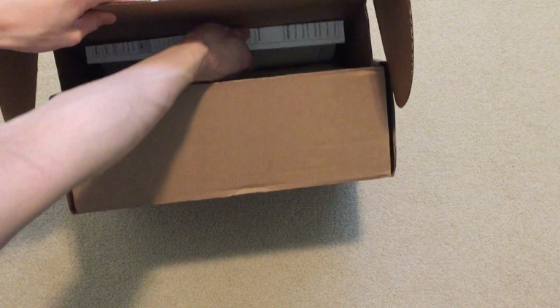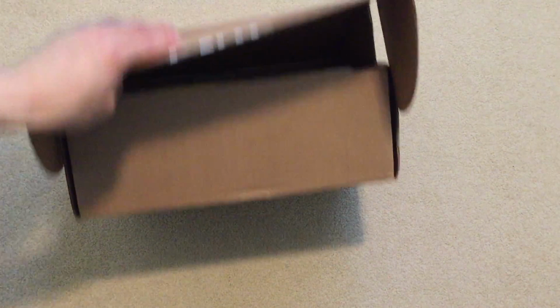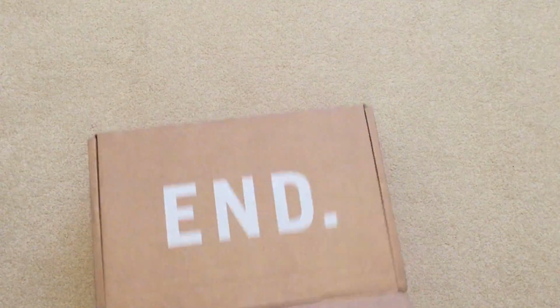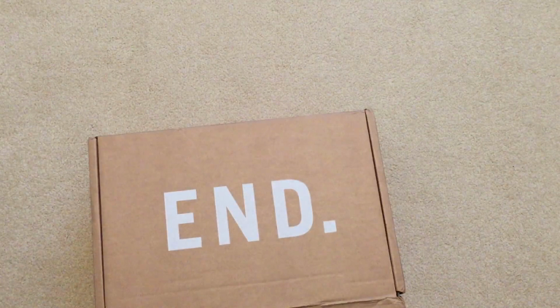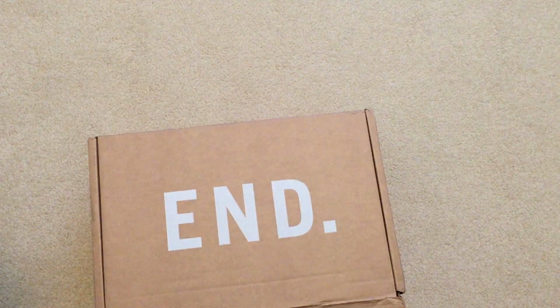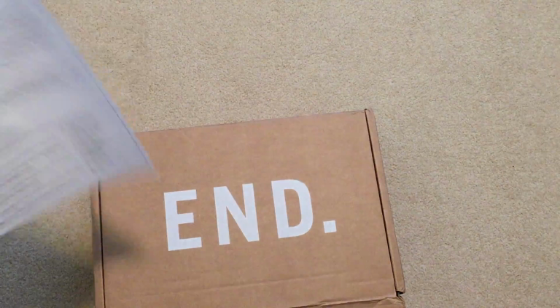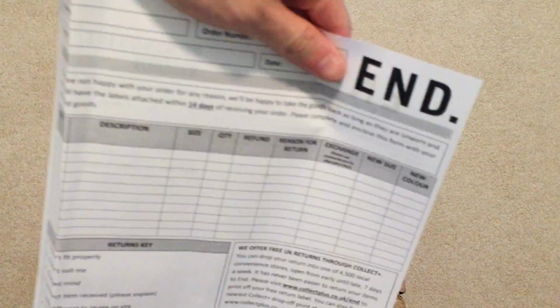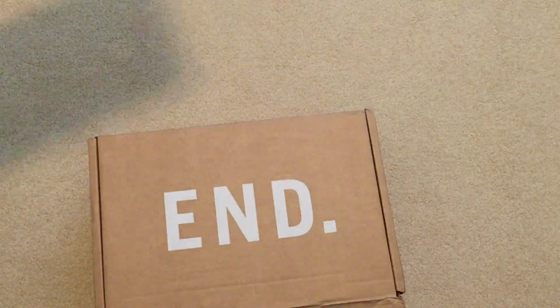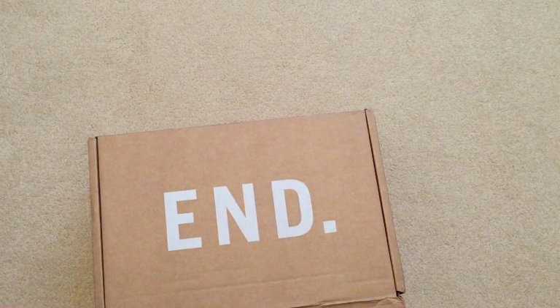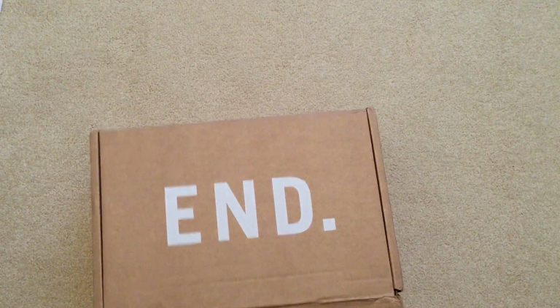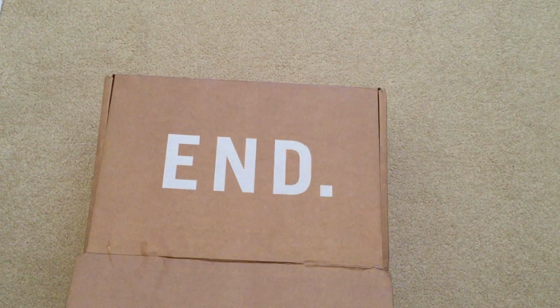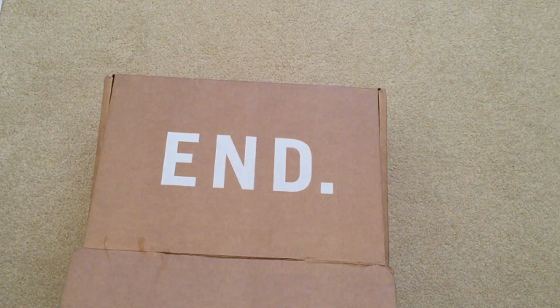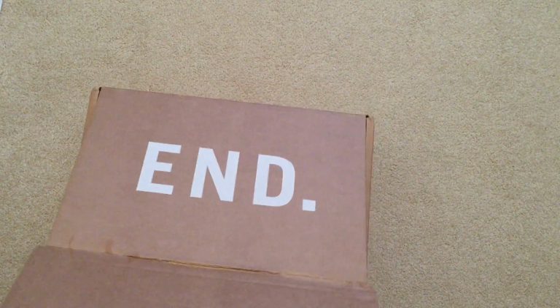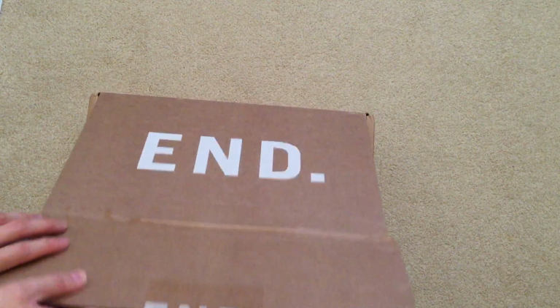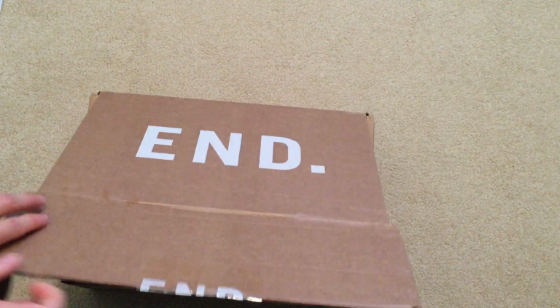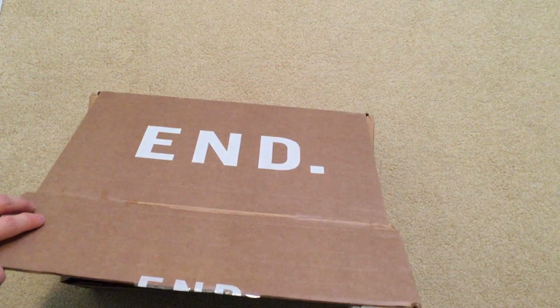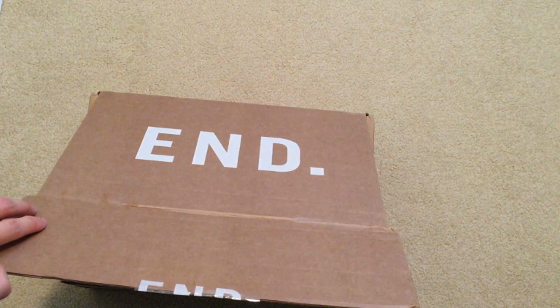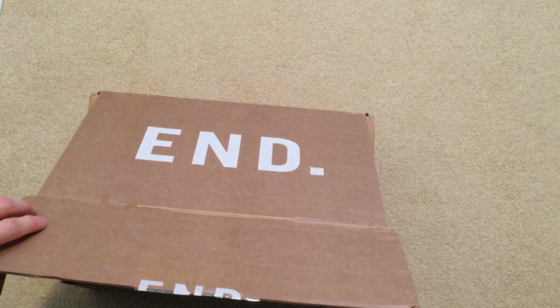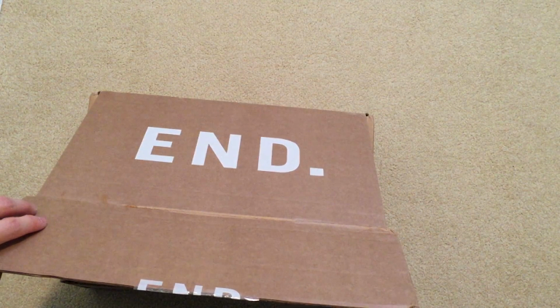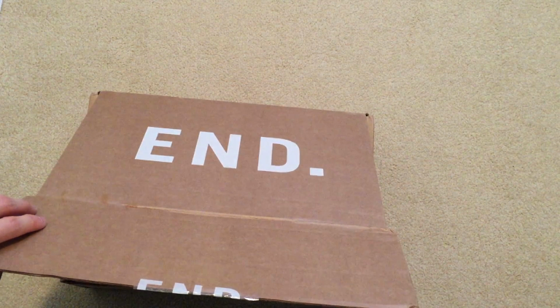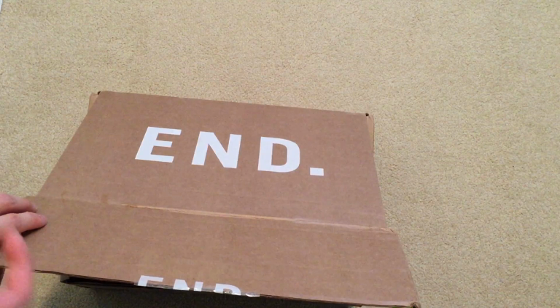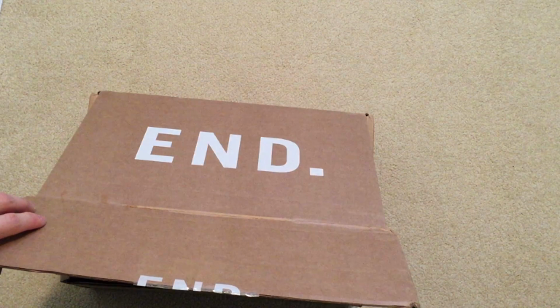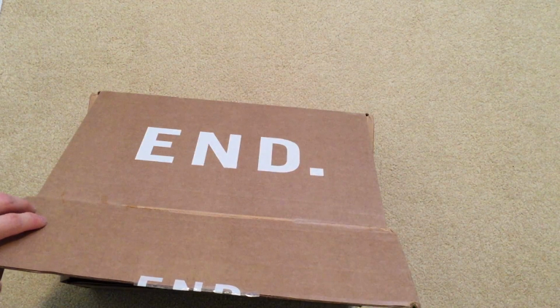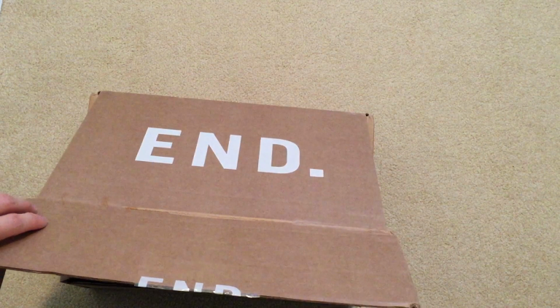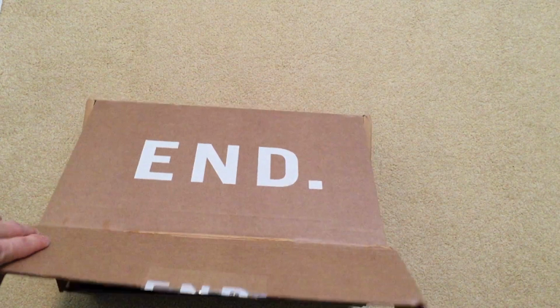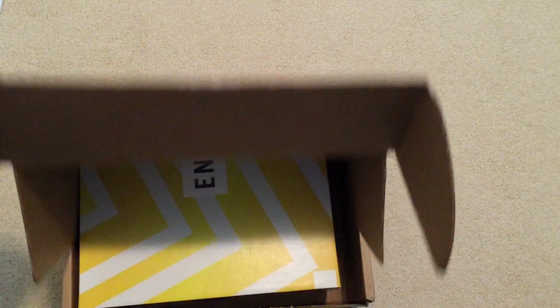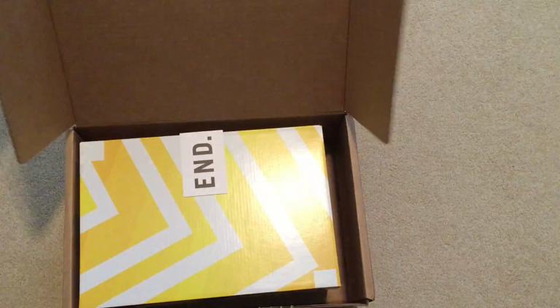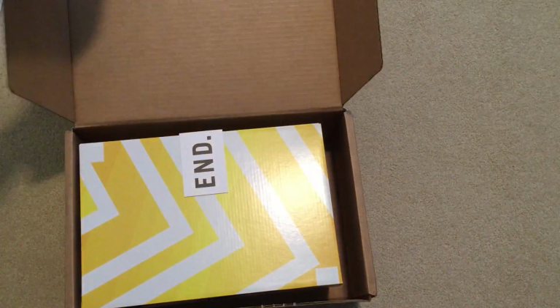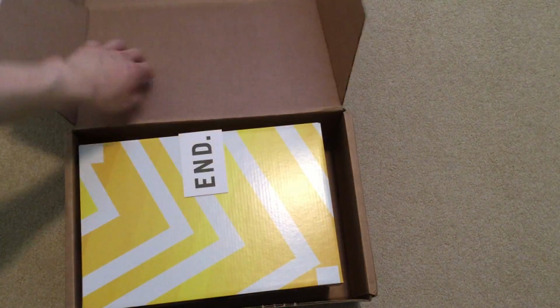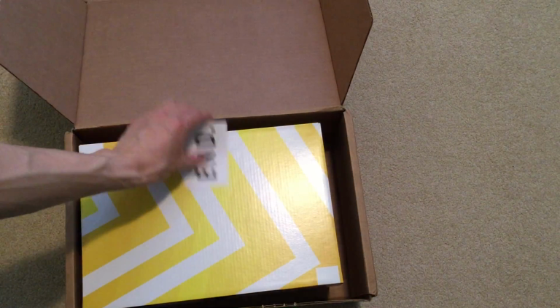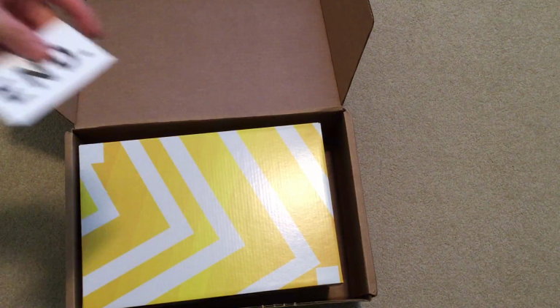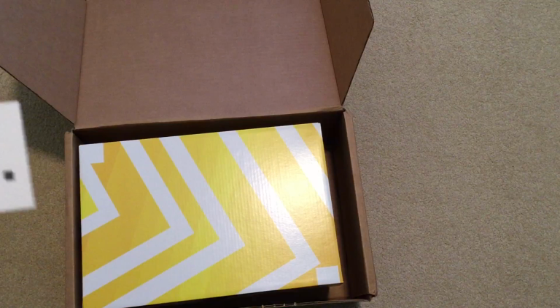Check out the receipt from N. As I said, I picked these up for under retail. Adidas had these for $200 retail. I think N had them for like $170 or $160, so I had to pick up another pair.